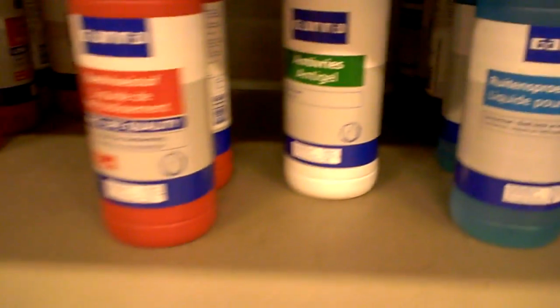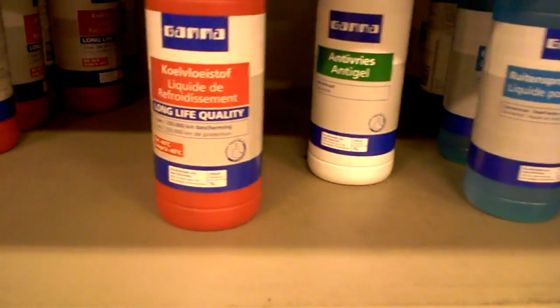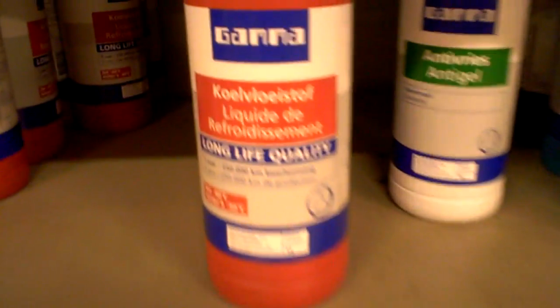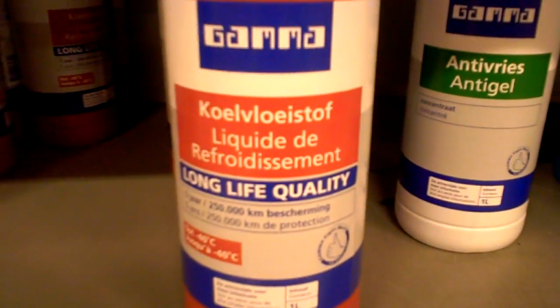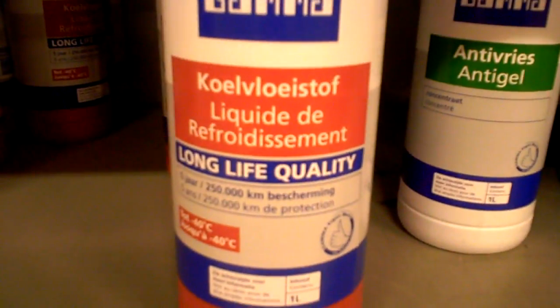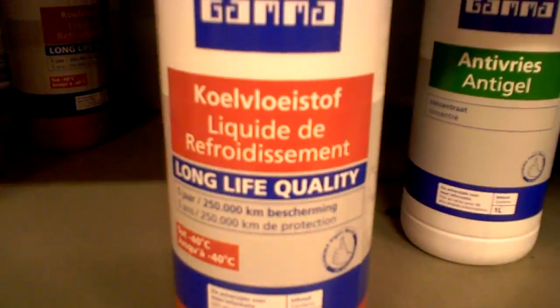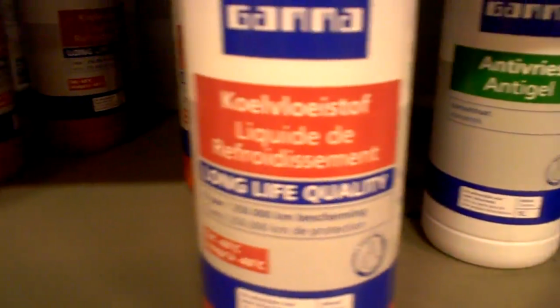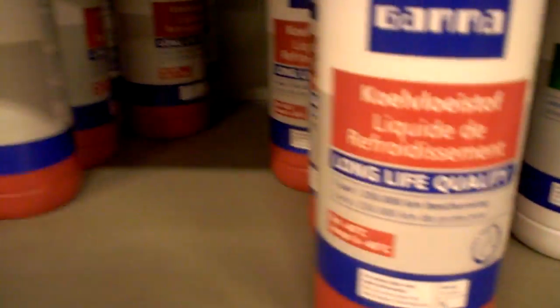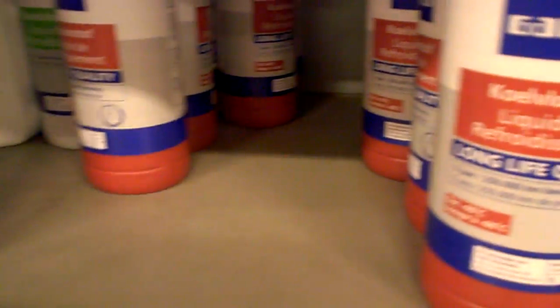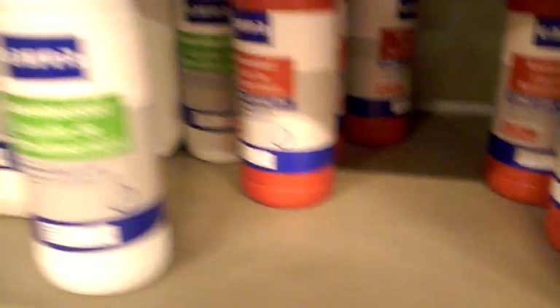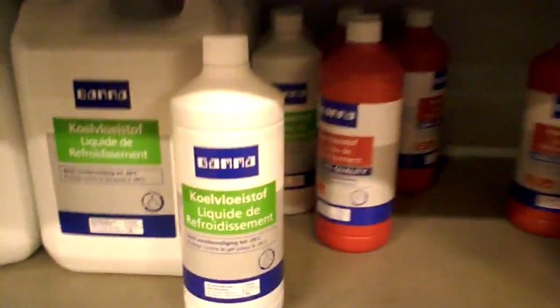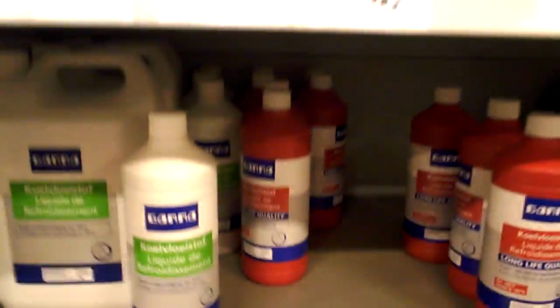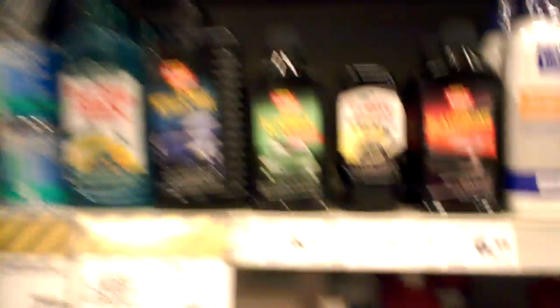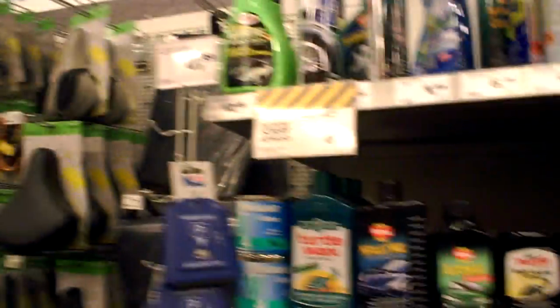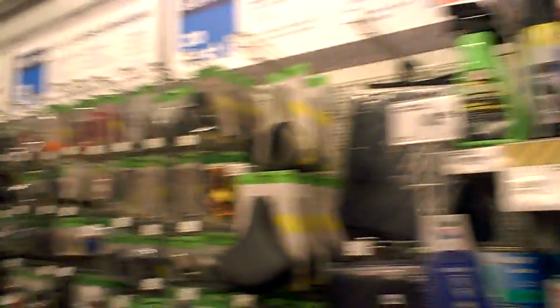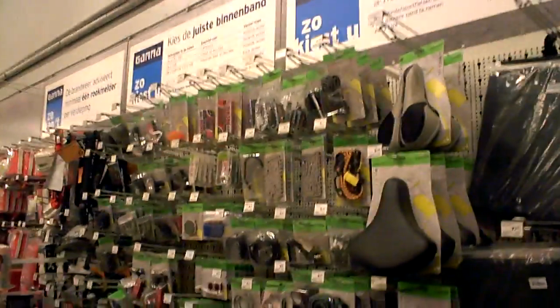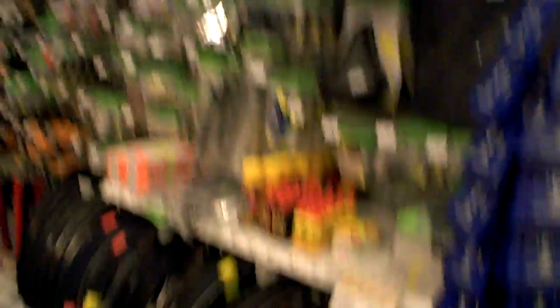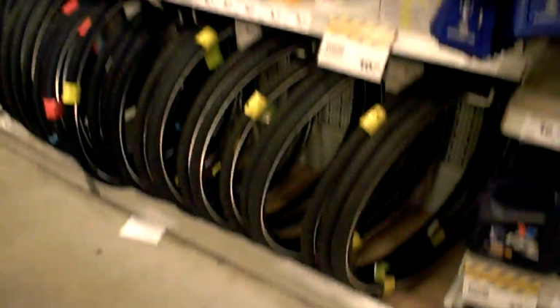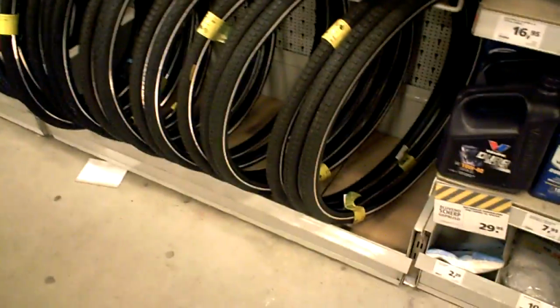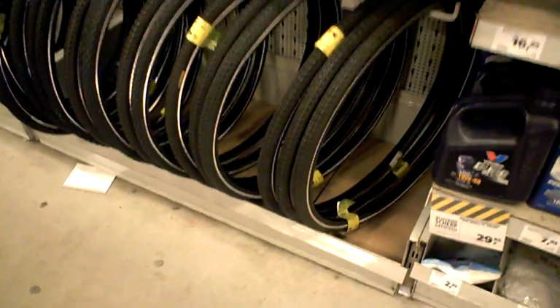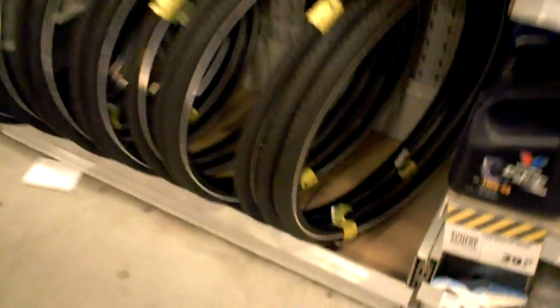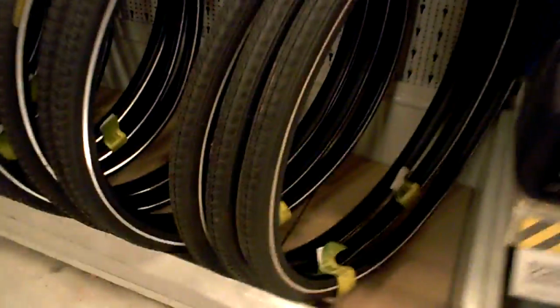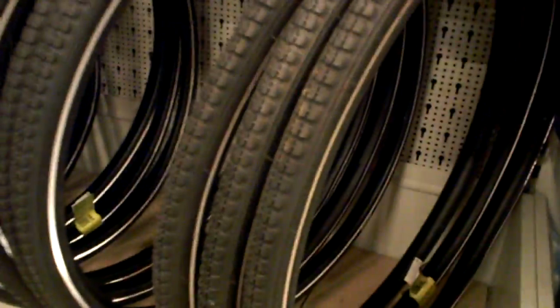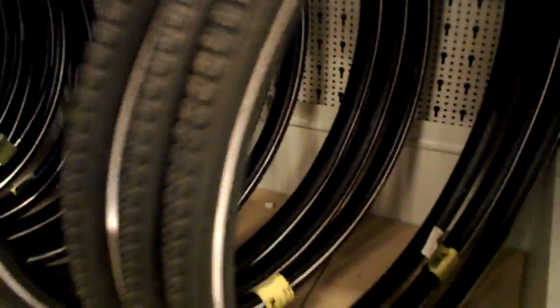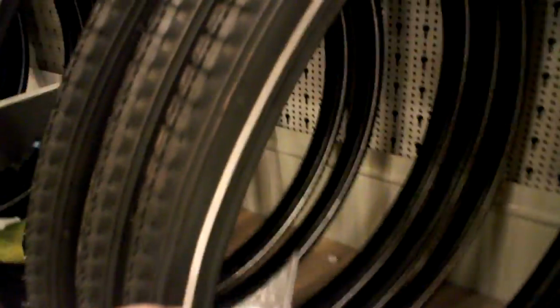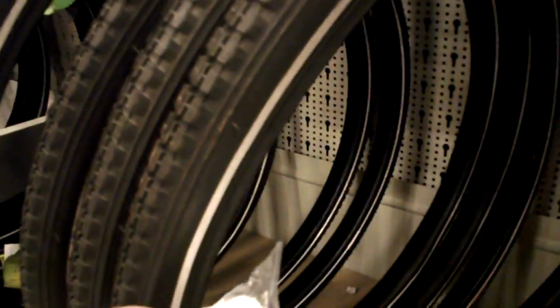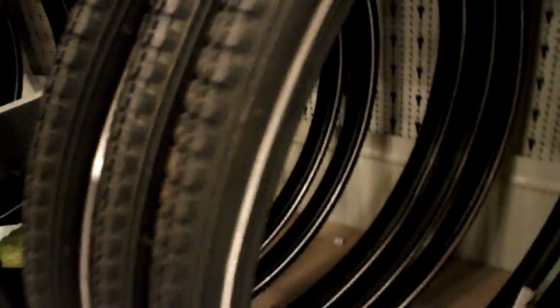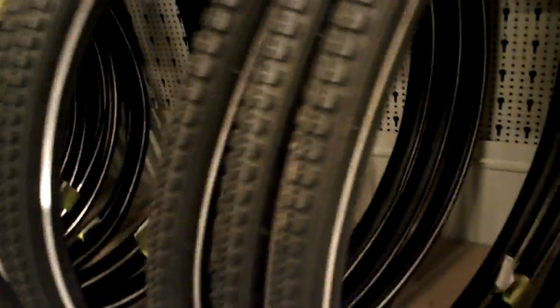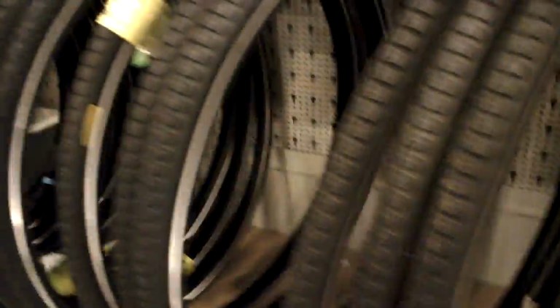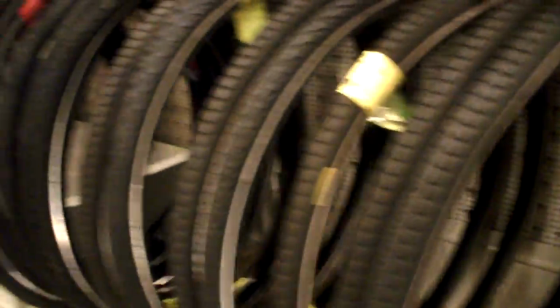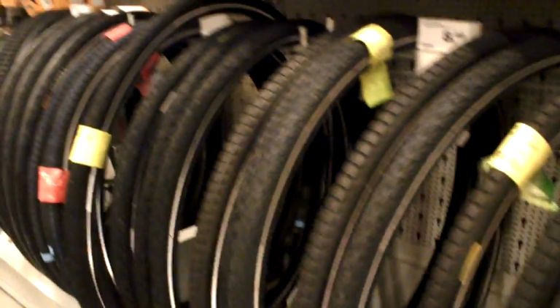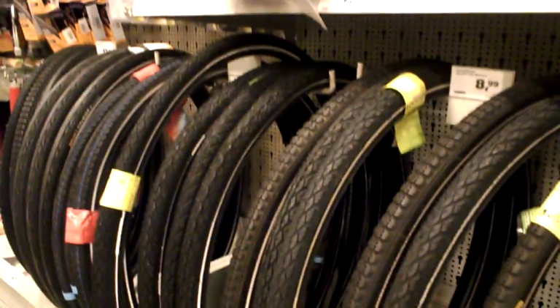Liquide de refroidissement. Well, we're in the Netherlands here. We've also got bicycle tires — reflective bicycle tires — they're also here.